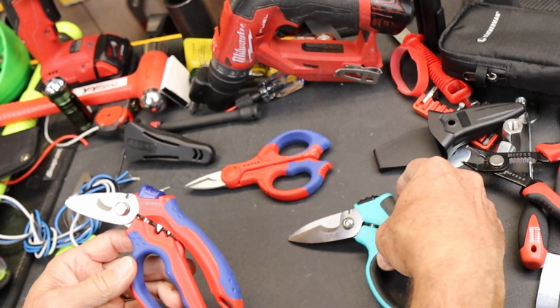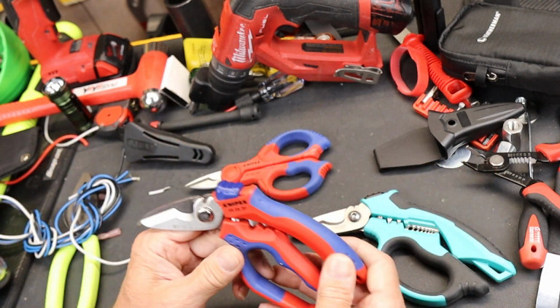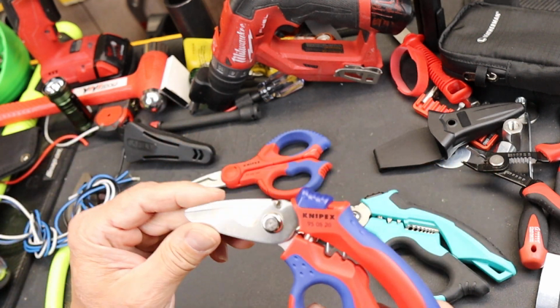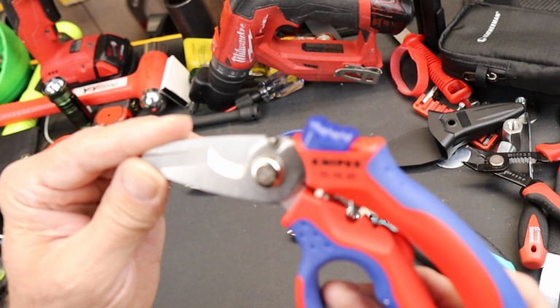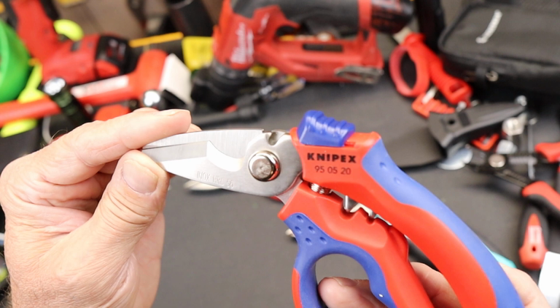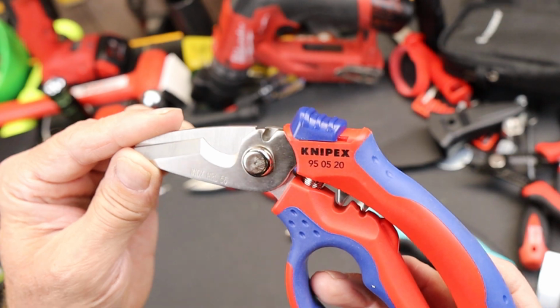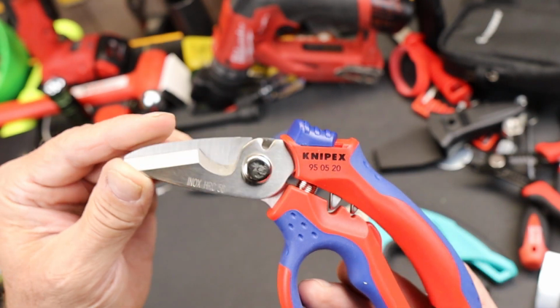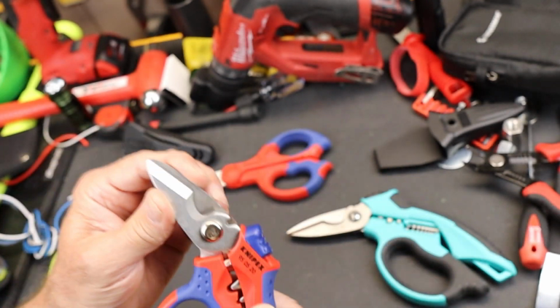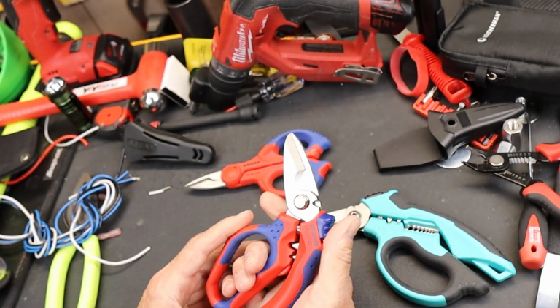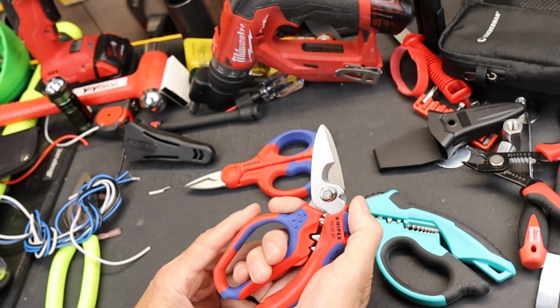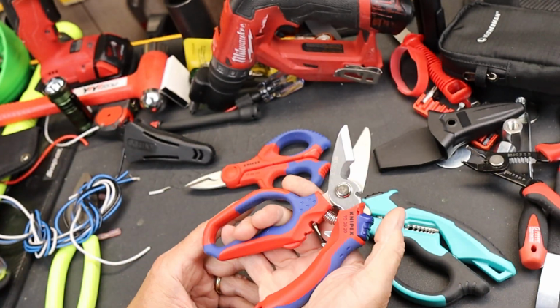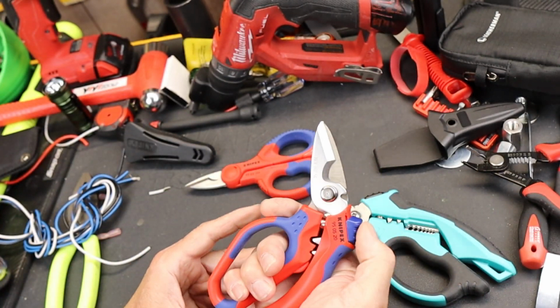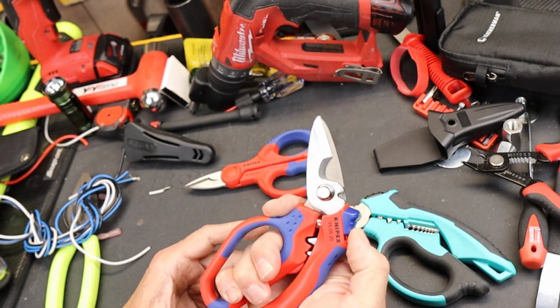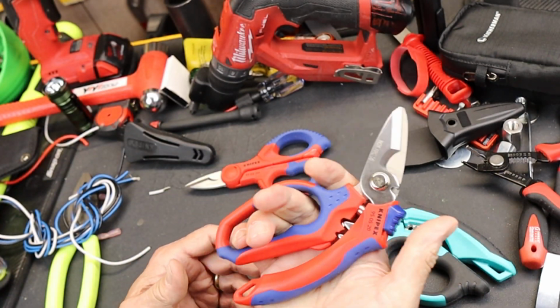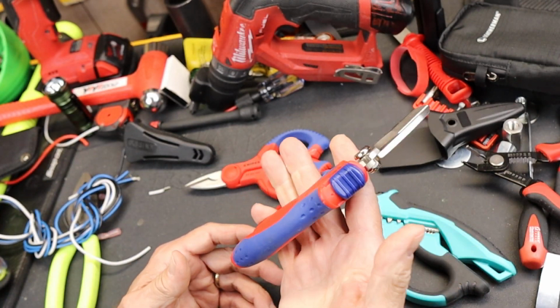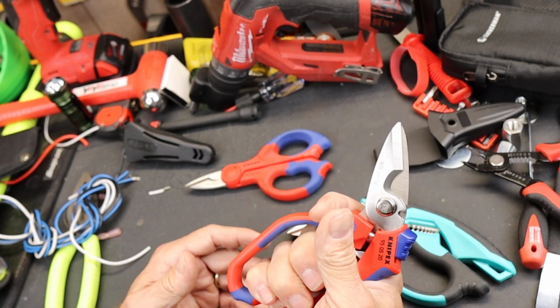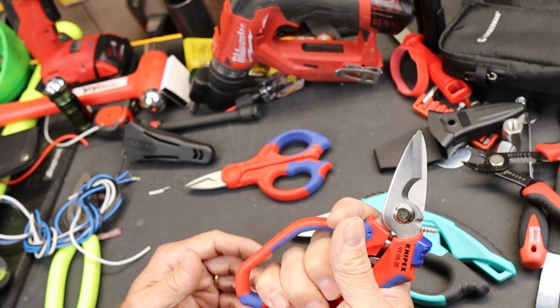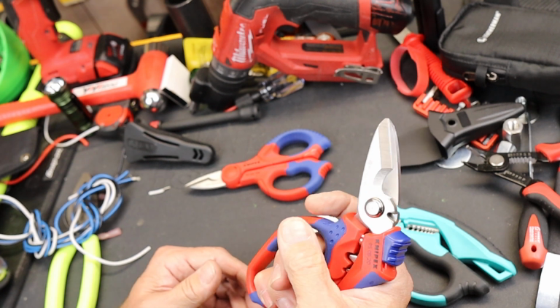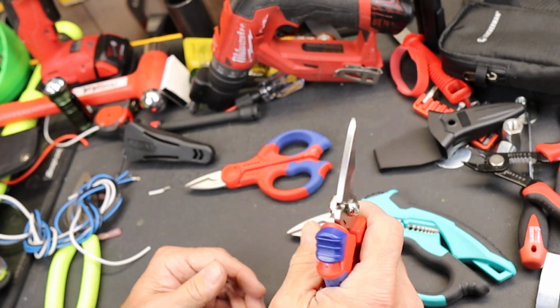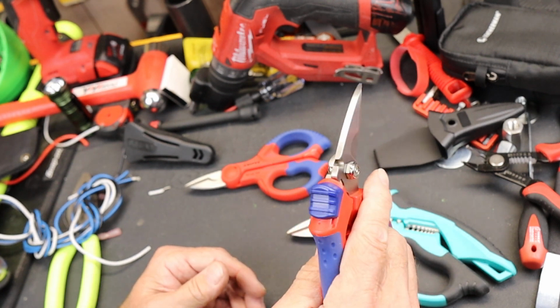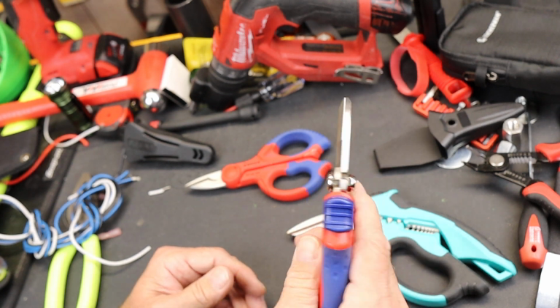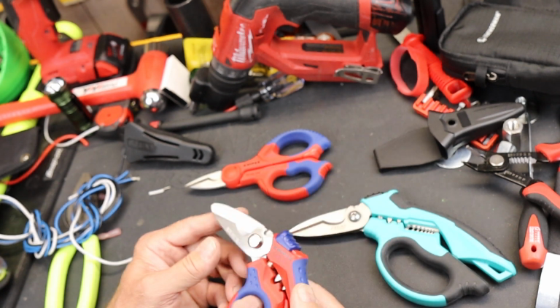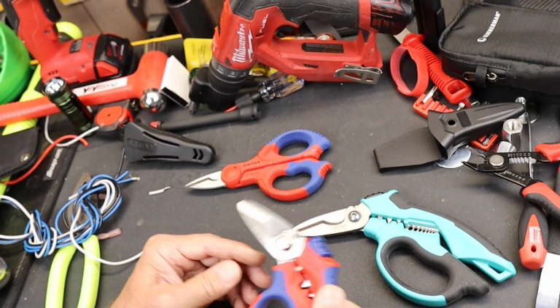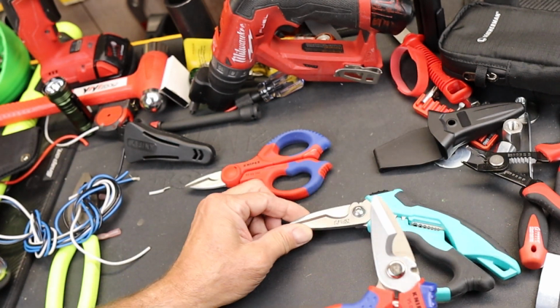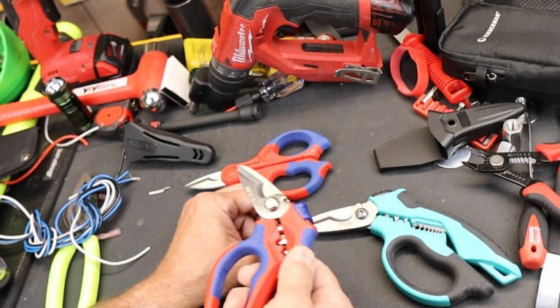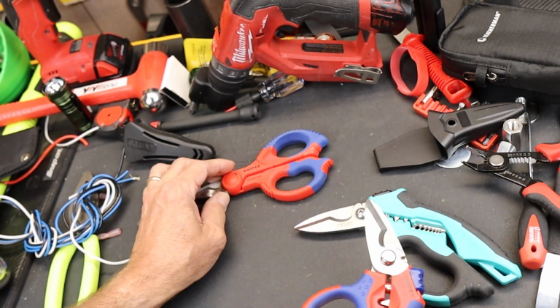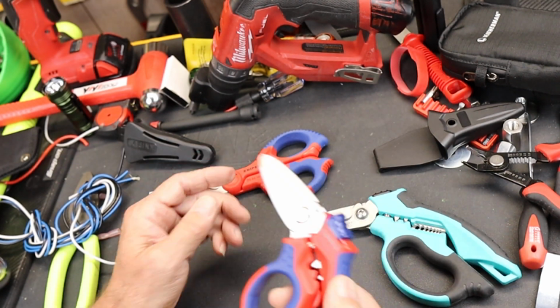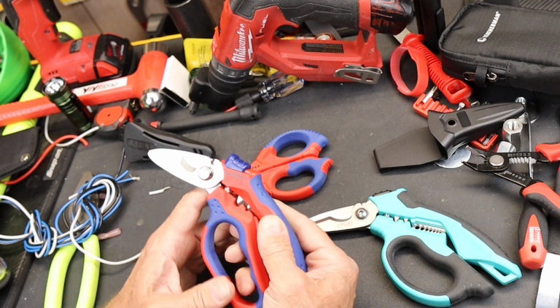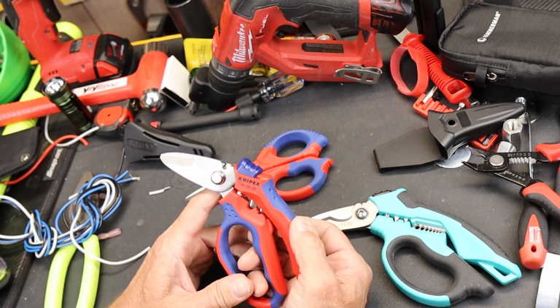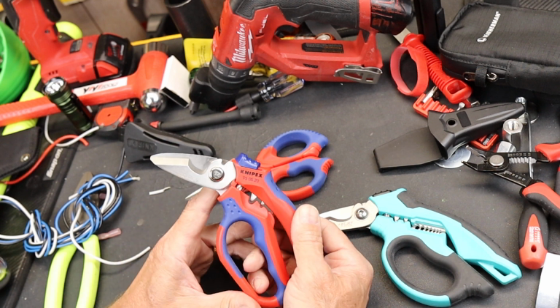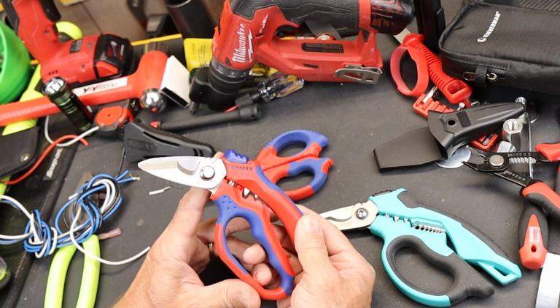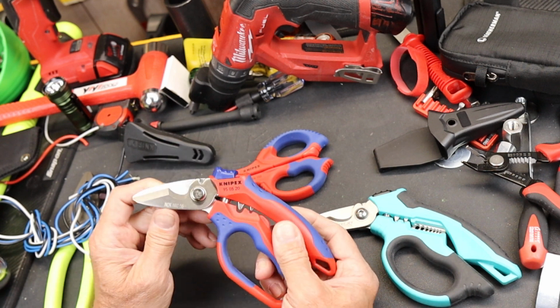This is a KNIP-X 950520. It's about 40 bucks. It's an angled or pistol grip electrician shear and it's got some of the features of both of these, as well as a couple of its own things.